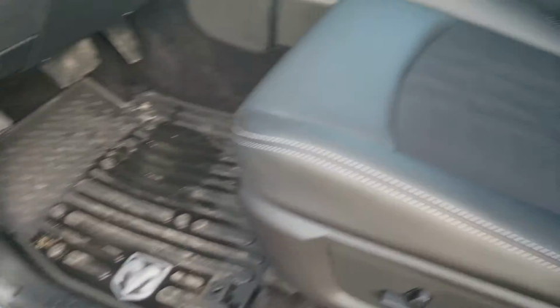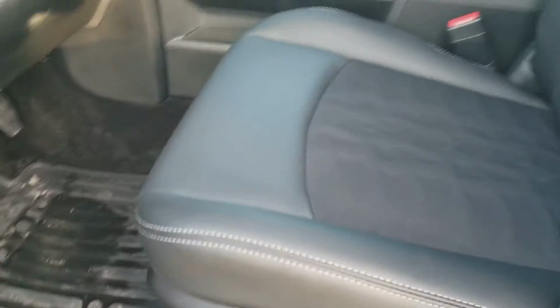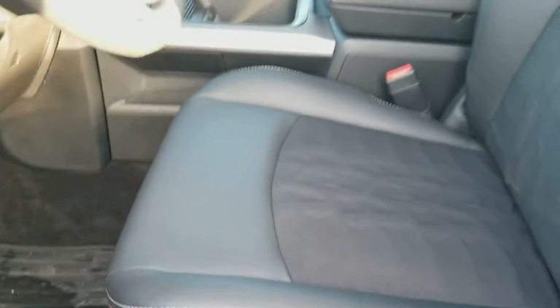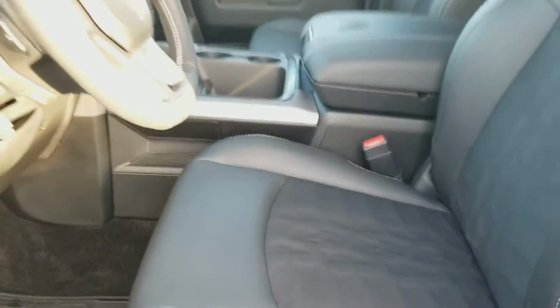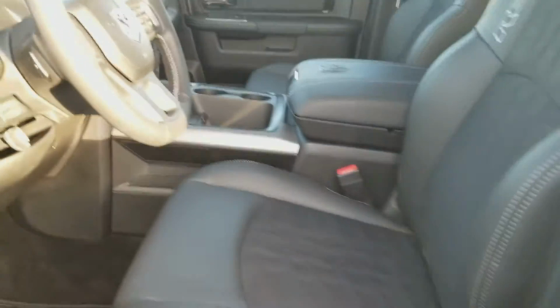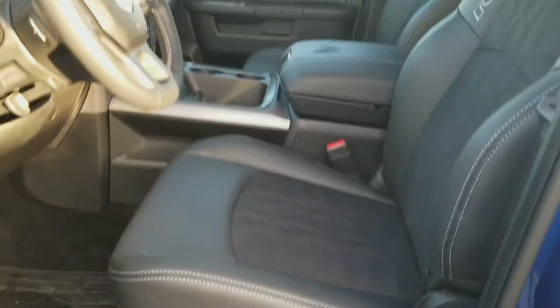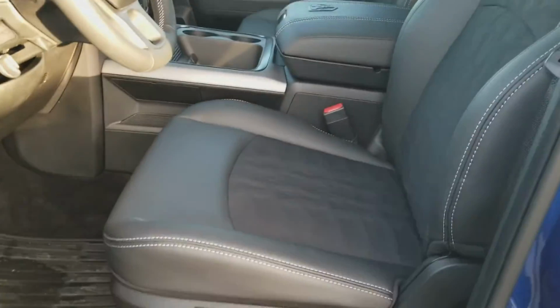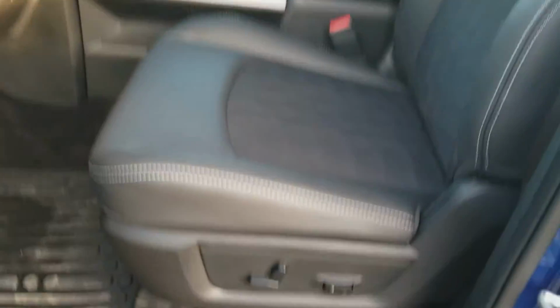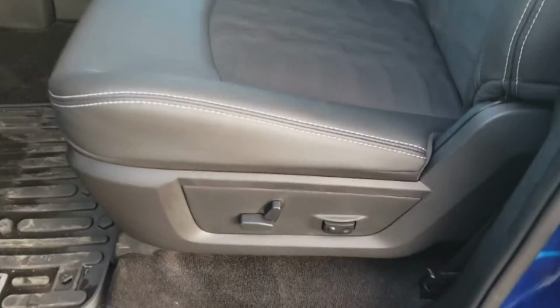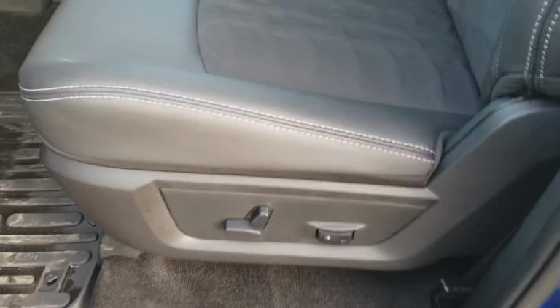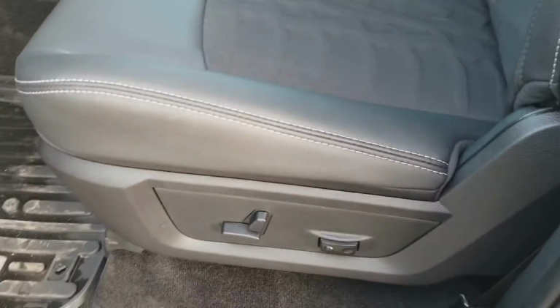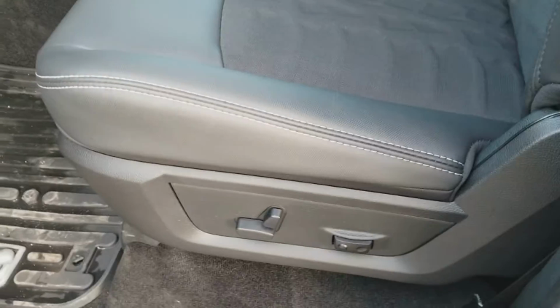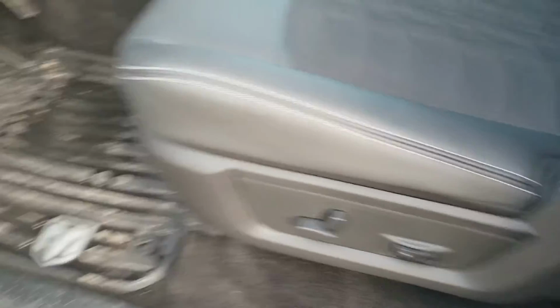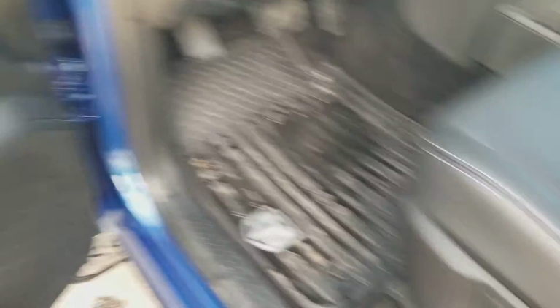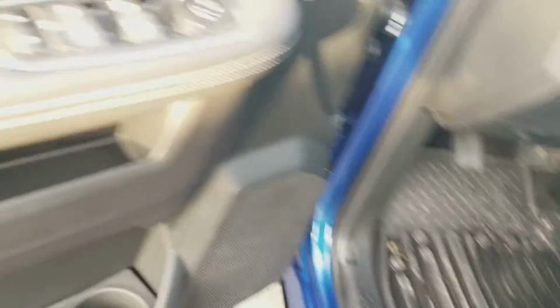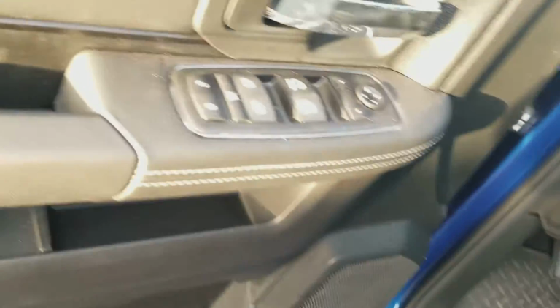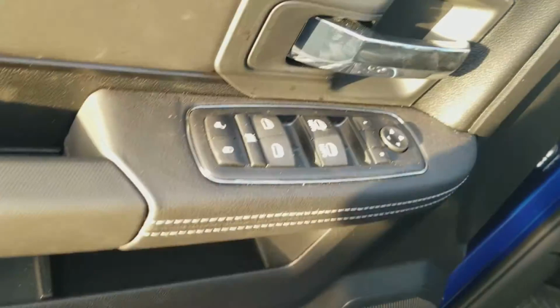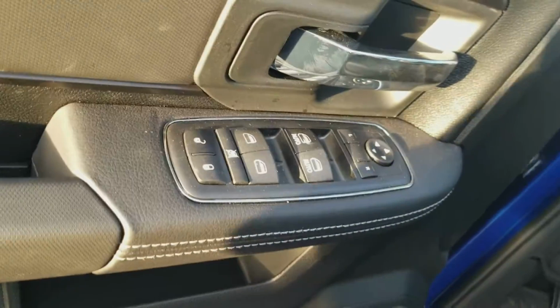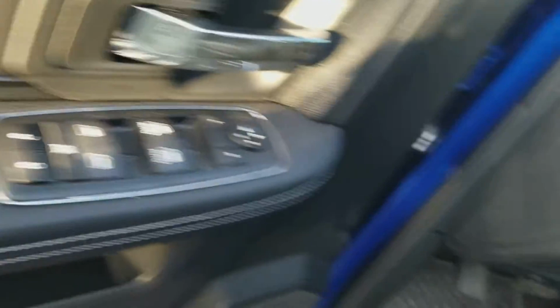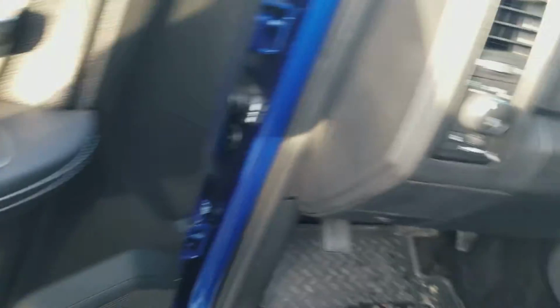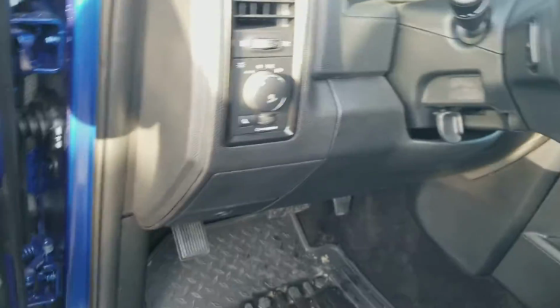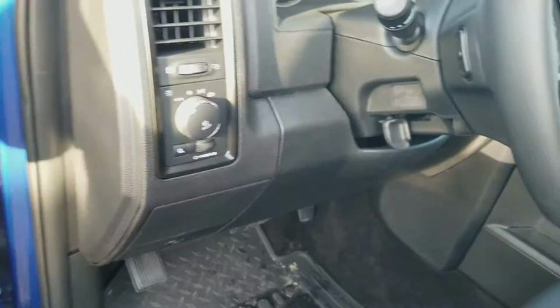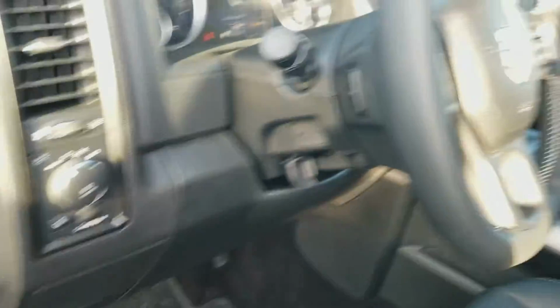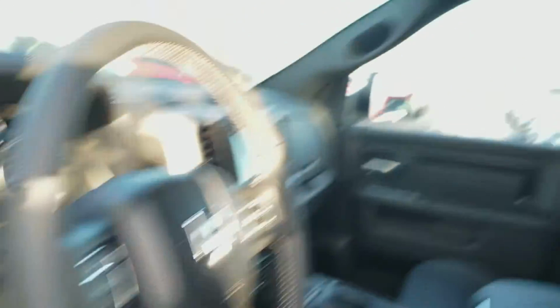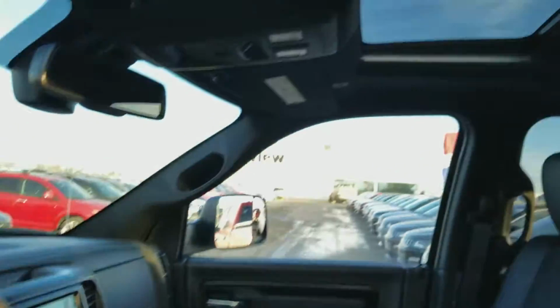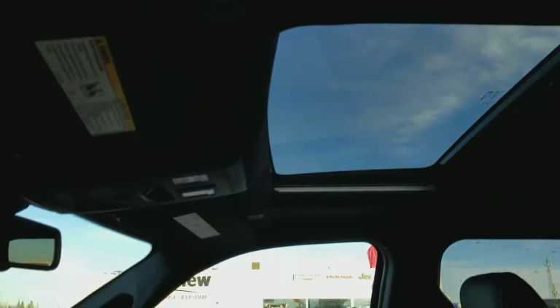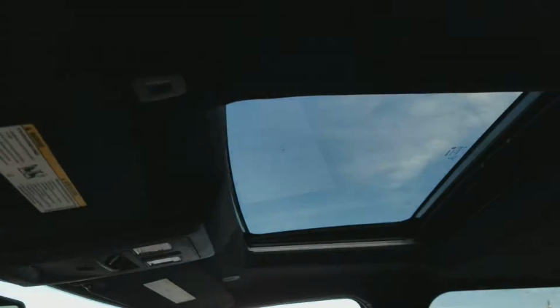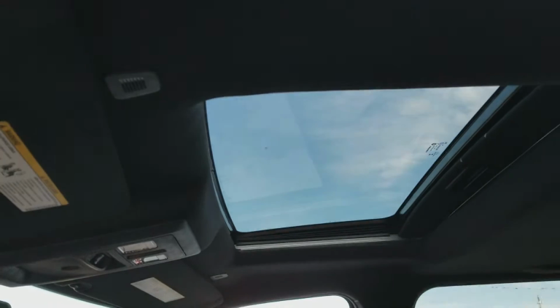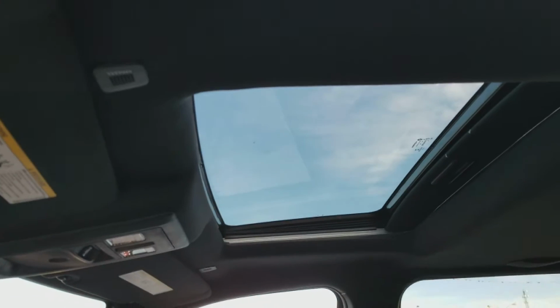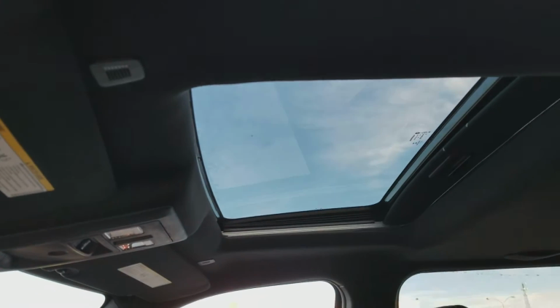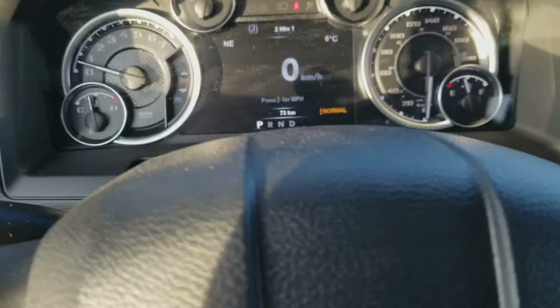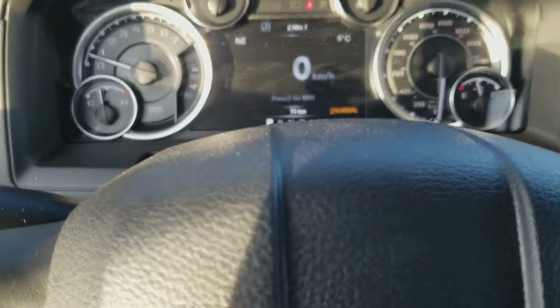Along with the leather heated seats, which are also powered, as you can see there. Power locks and windows come standard. This will also have the sunroof, as you can see there.